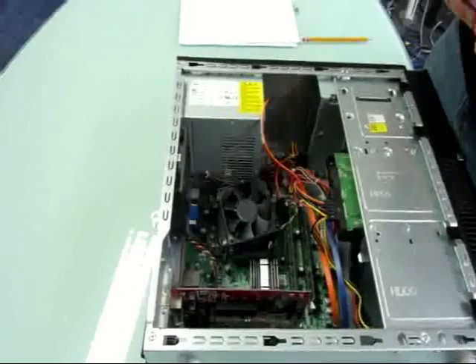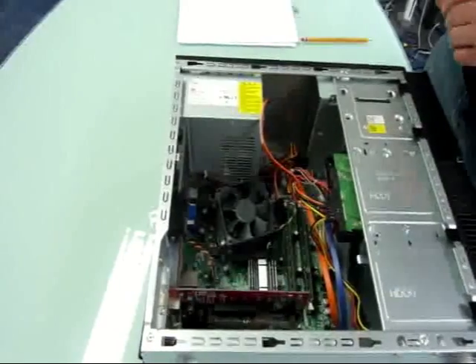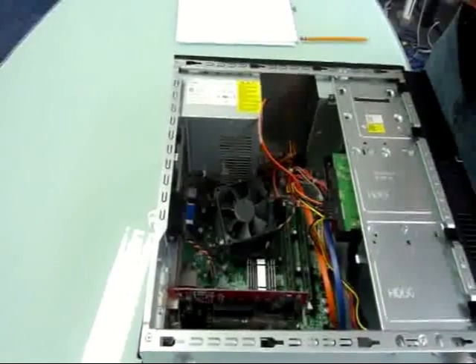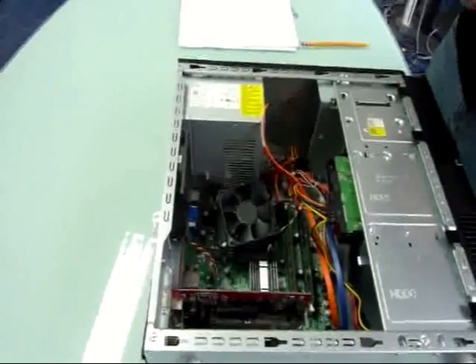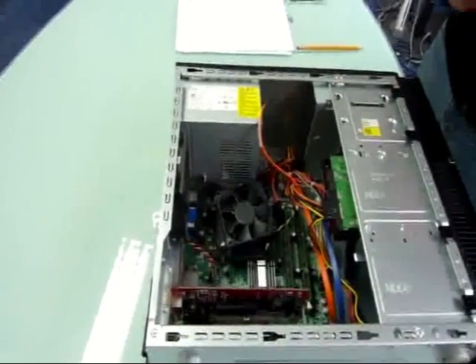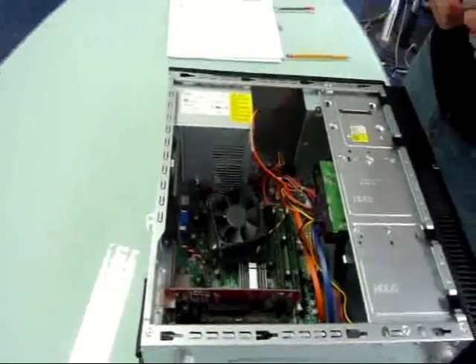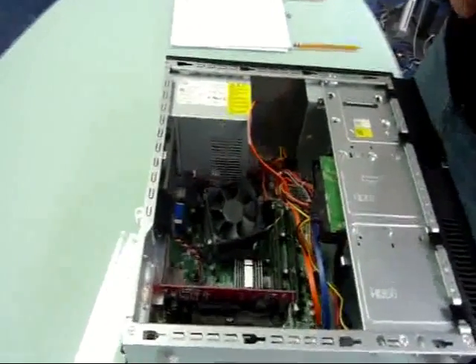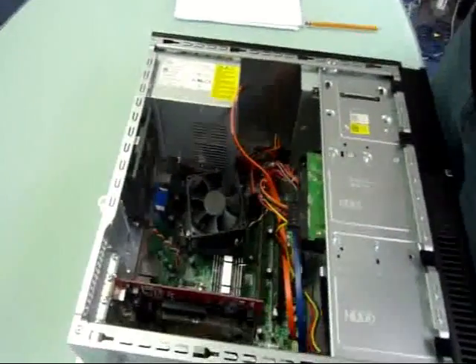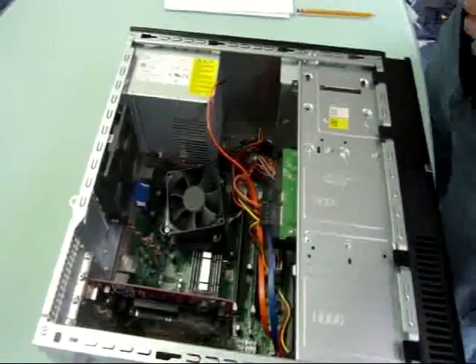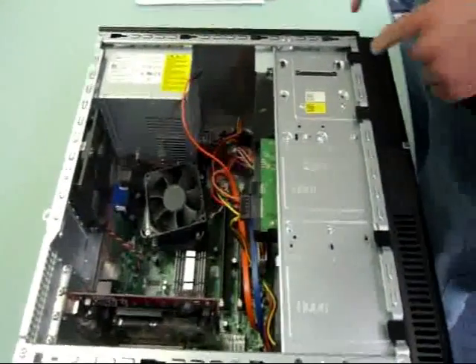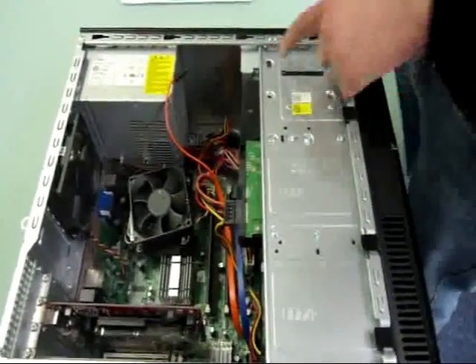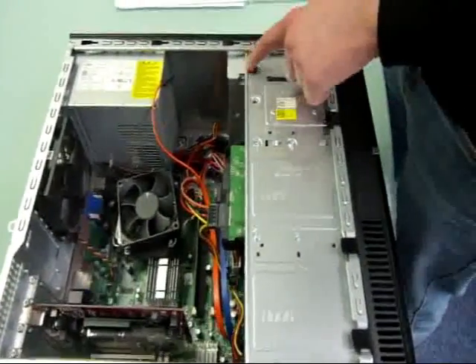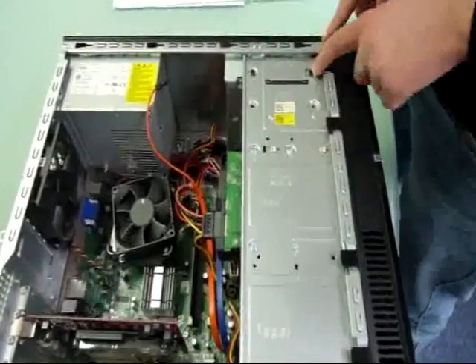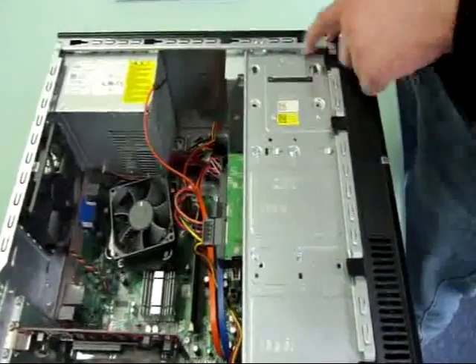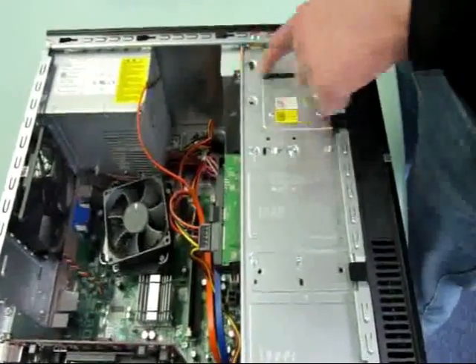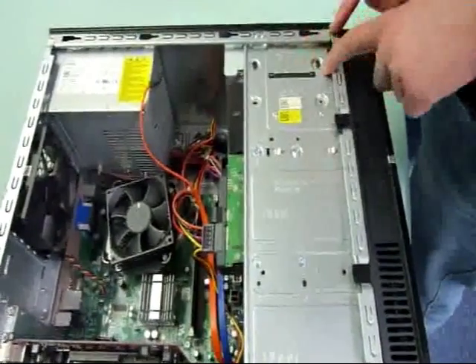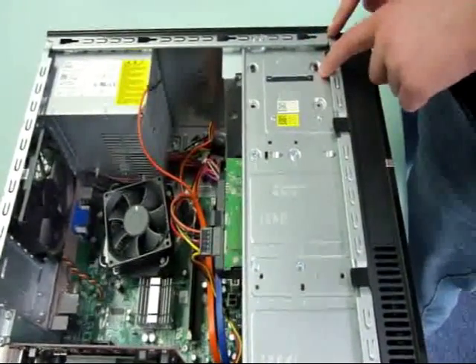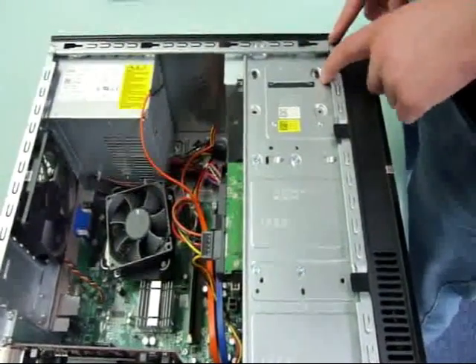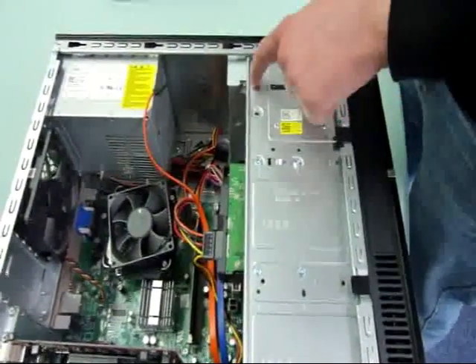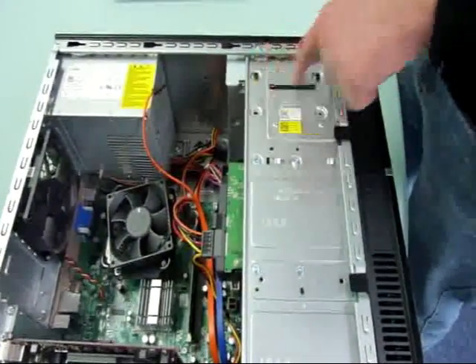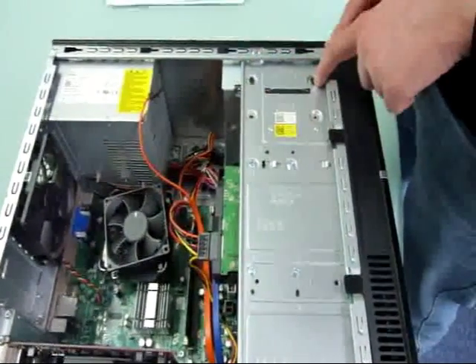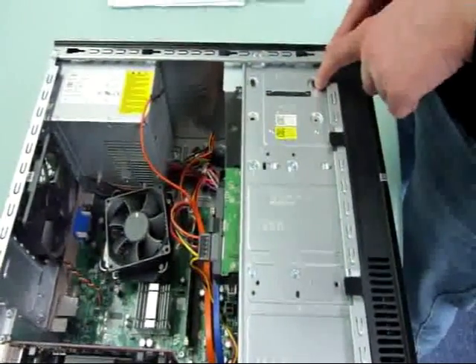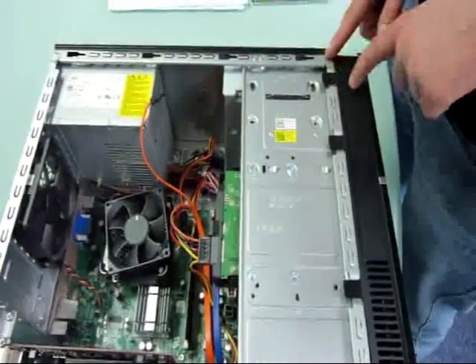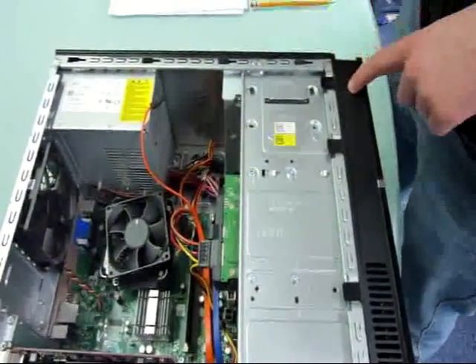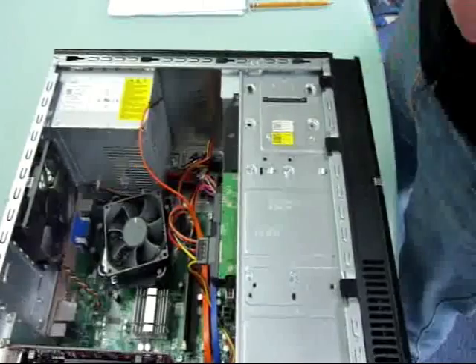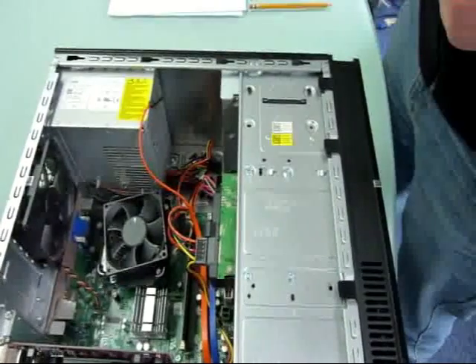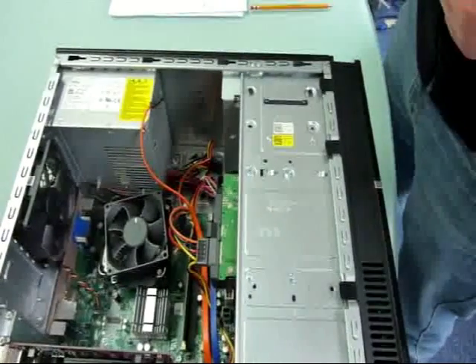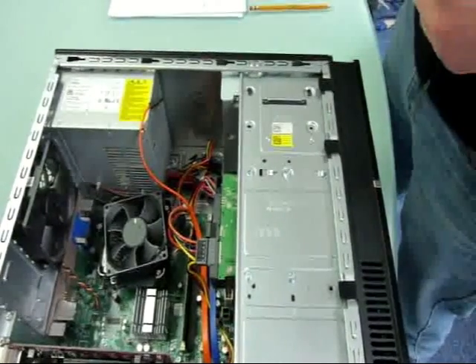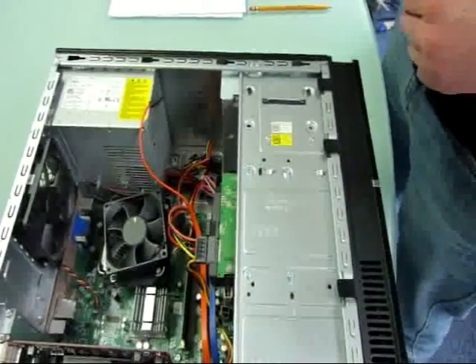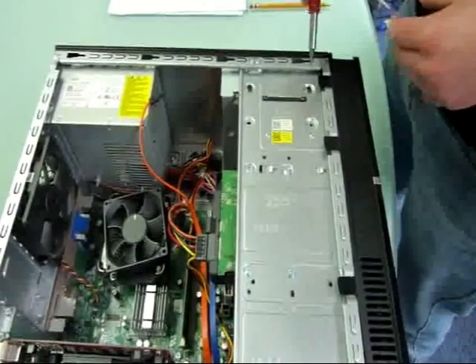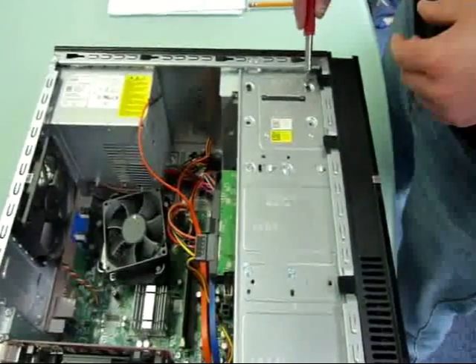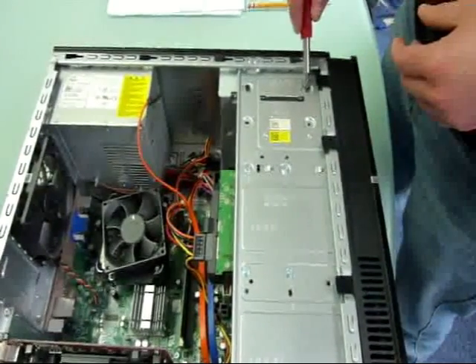The next step will be to unscrew the optical drive from whatever holds it into the case. Now all PCs are different — some might just slide out with clips — but ours, from the Dell Vostro 220, needs to be unscrewed.